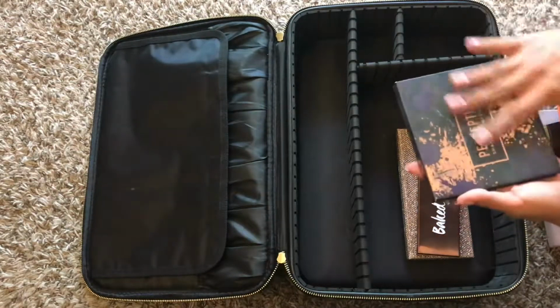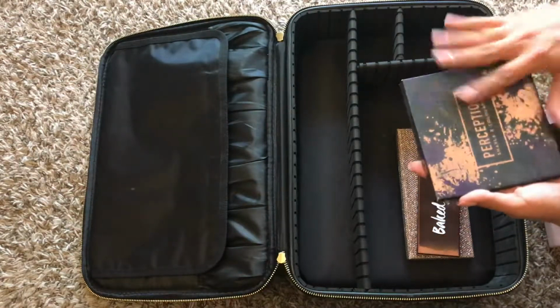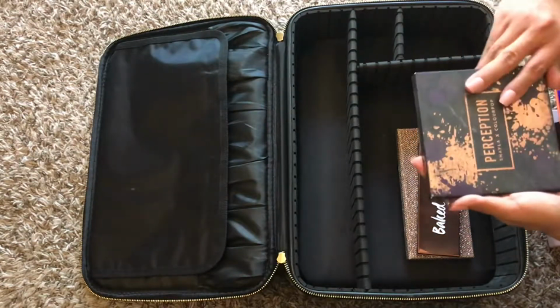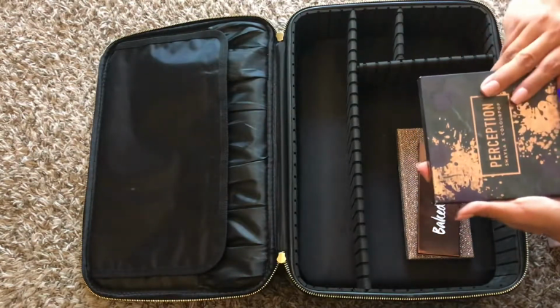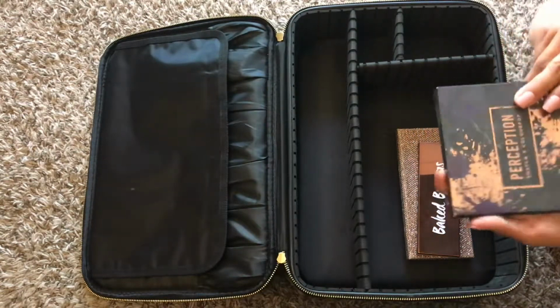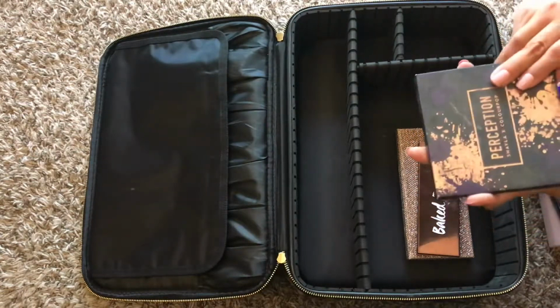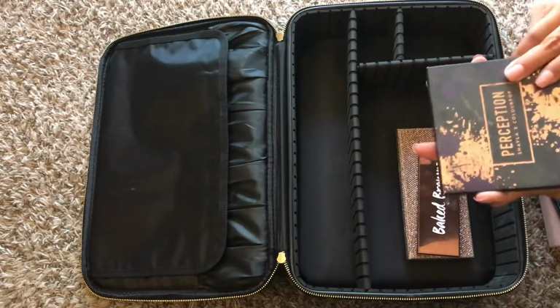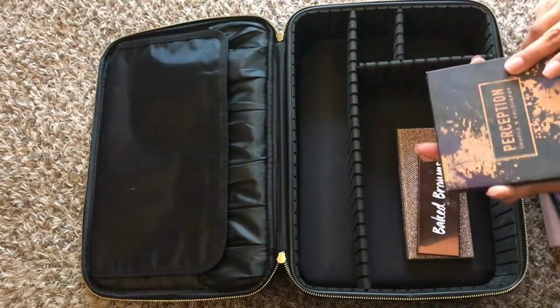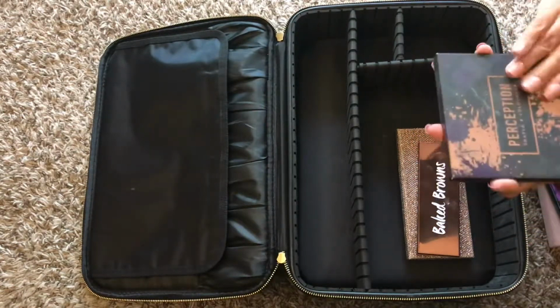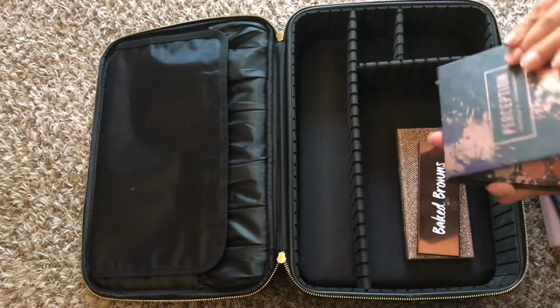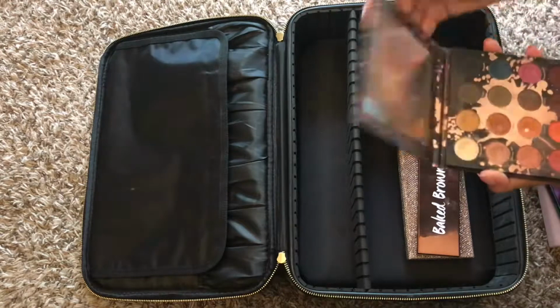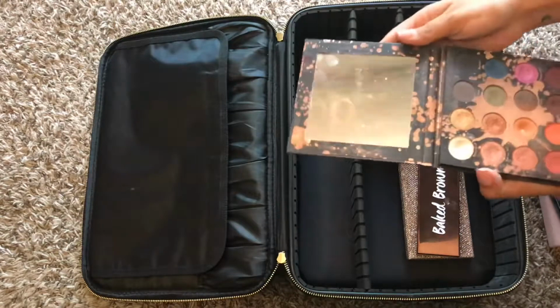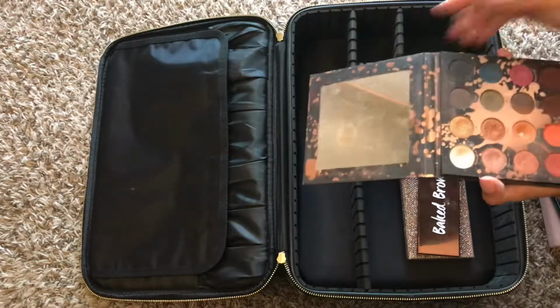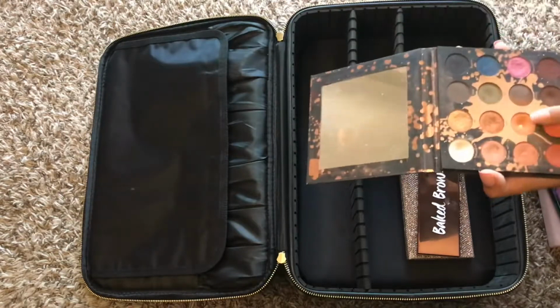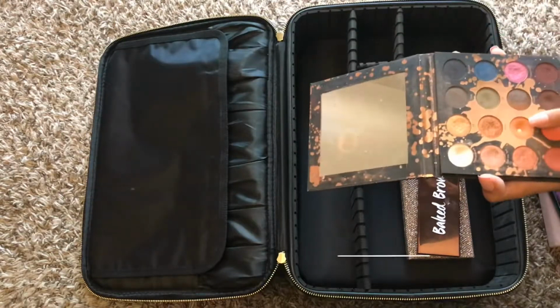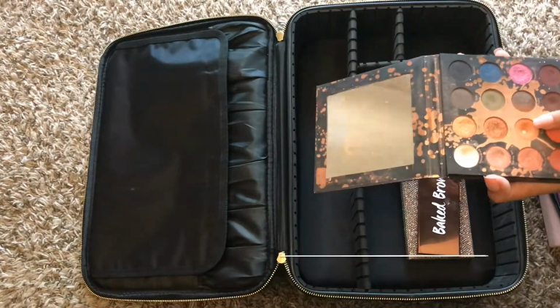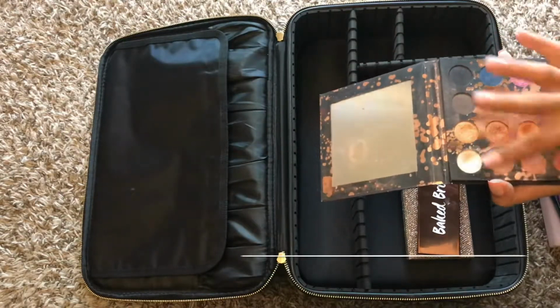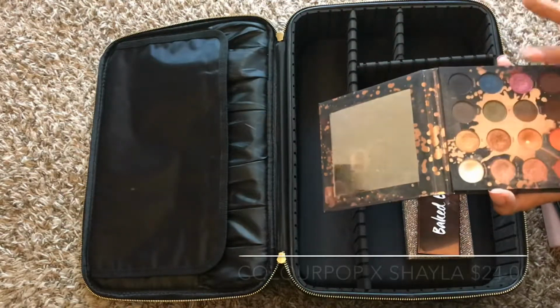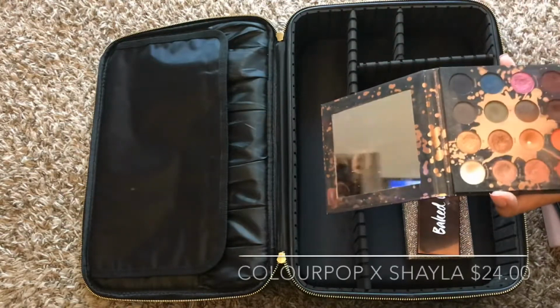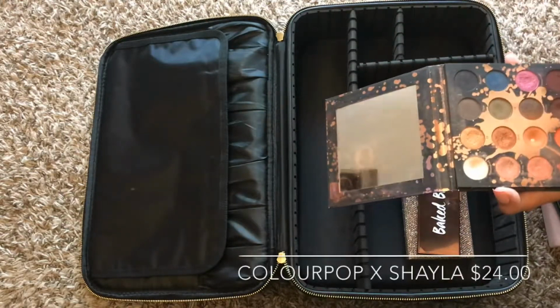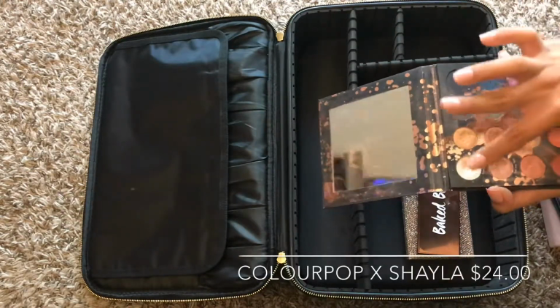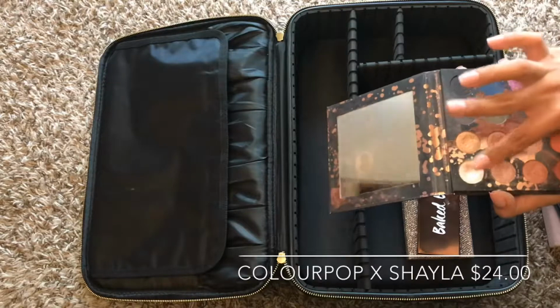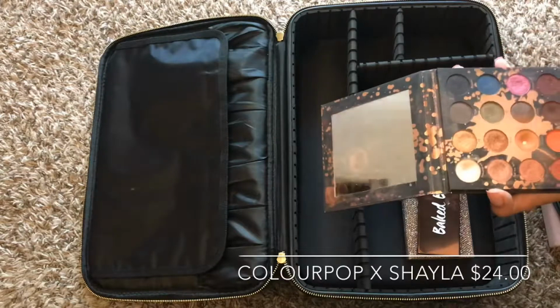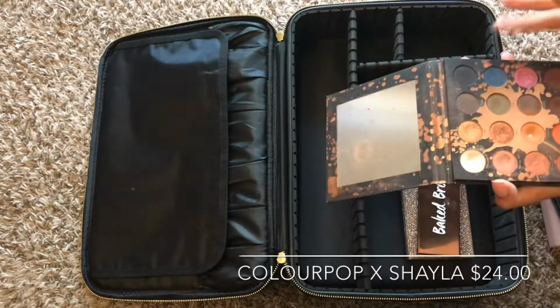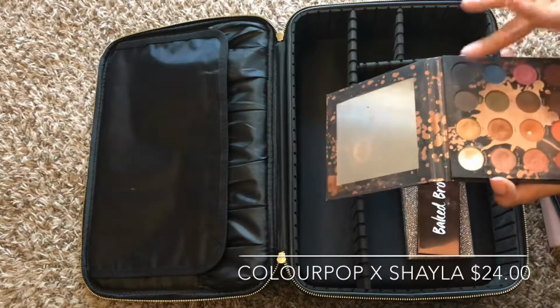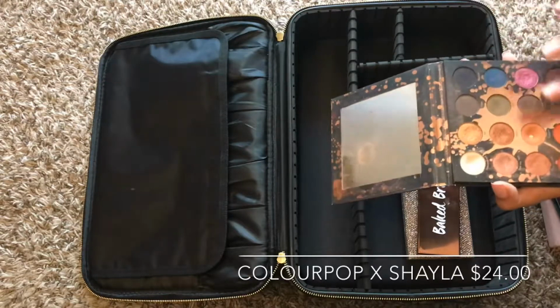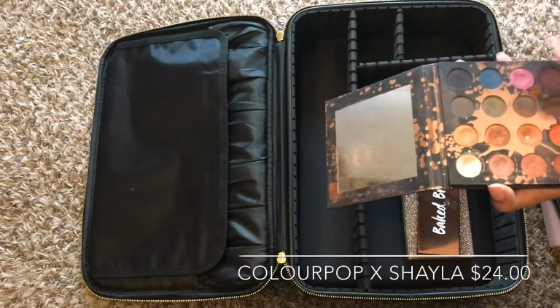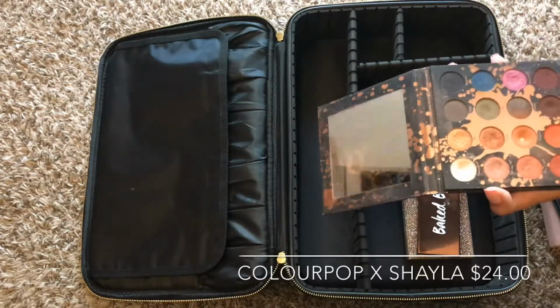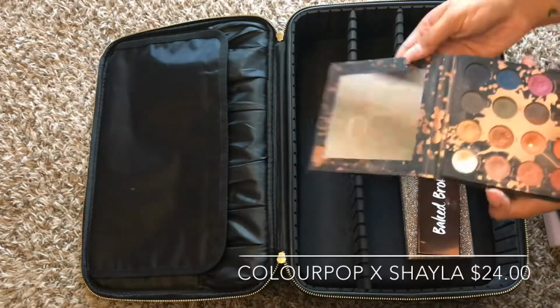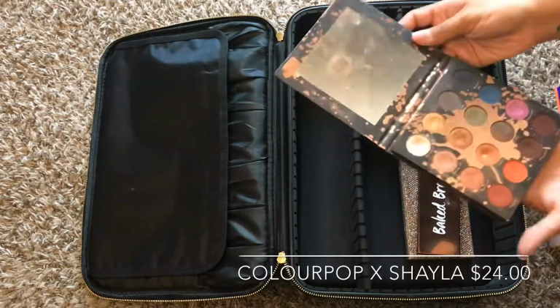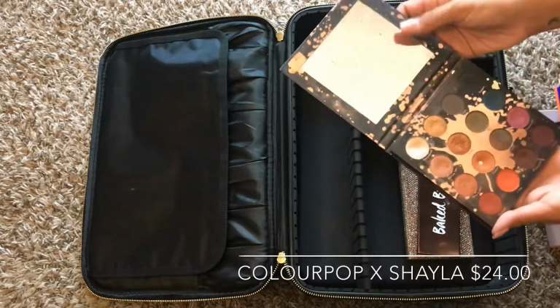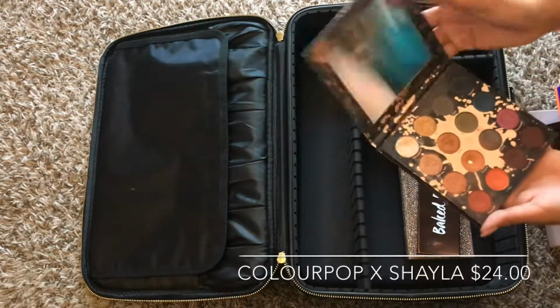Another one of my favorites is the Makeup Shayla Perception palette. It literally has every color you can imagine, and it has an amazing transition shade. I love it very much — a really good inner corner shade and really good darks and neutrals.